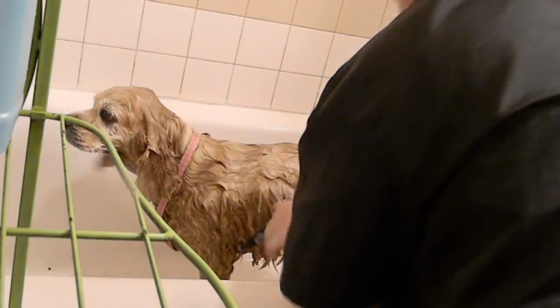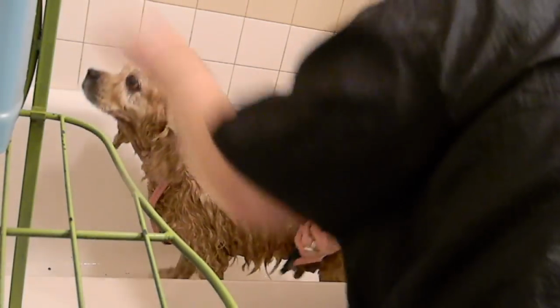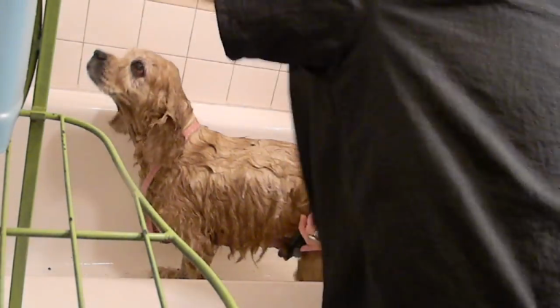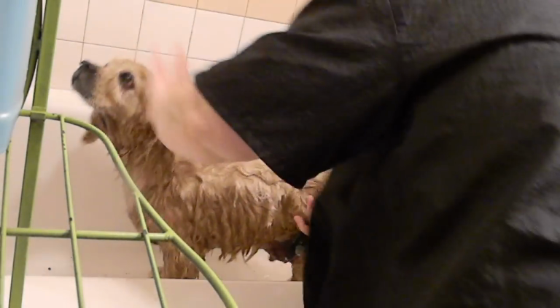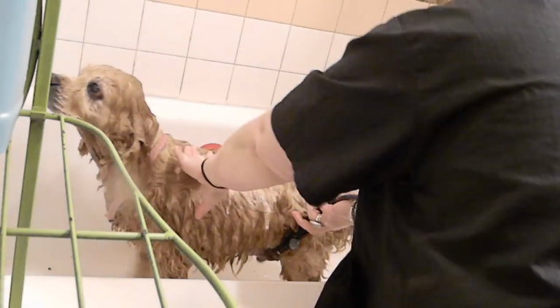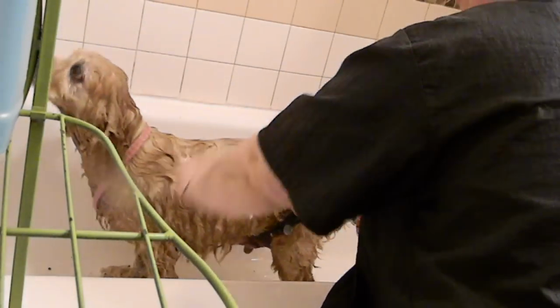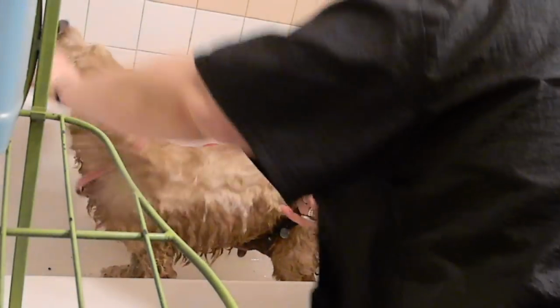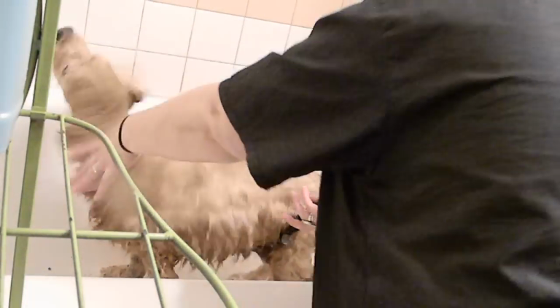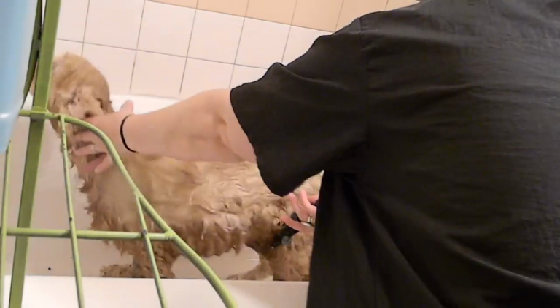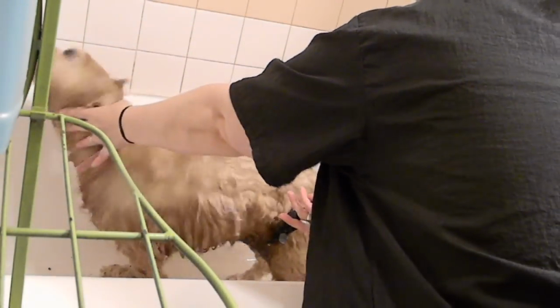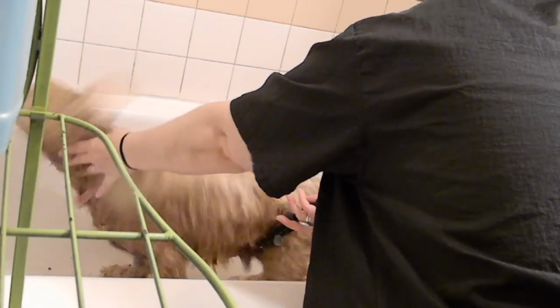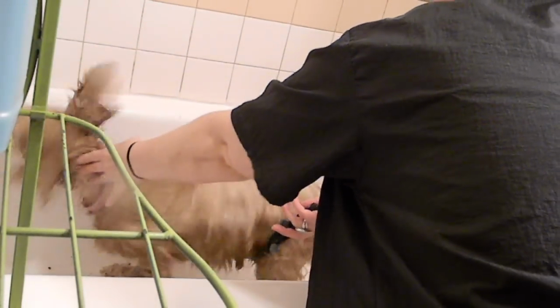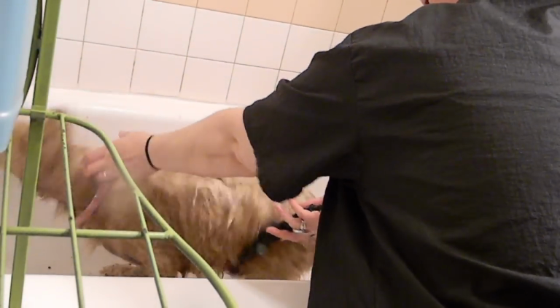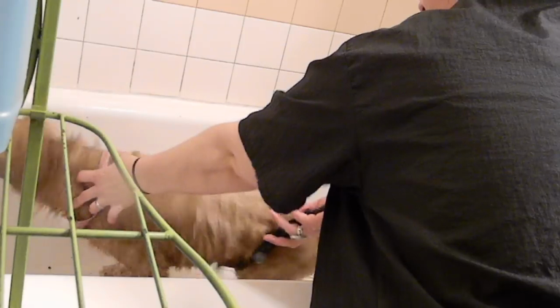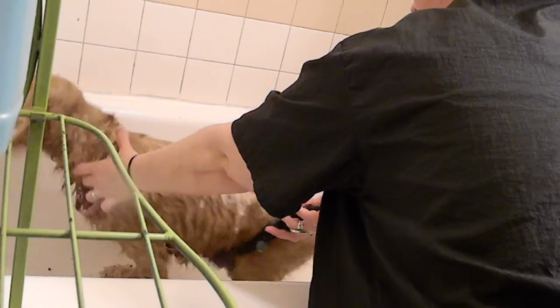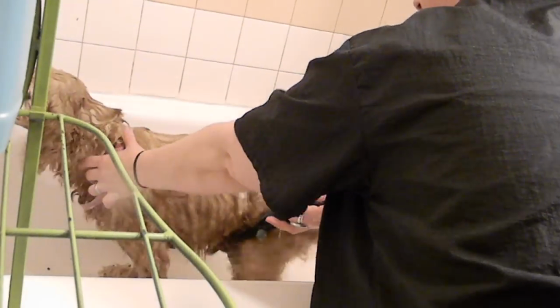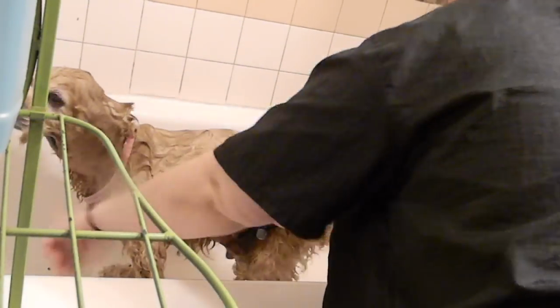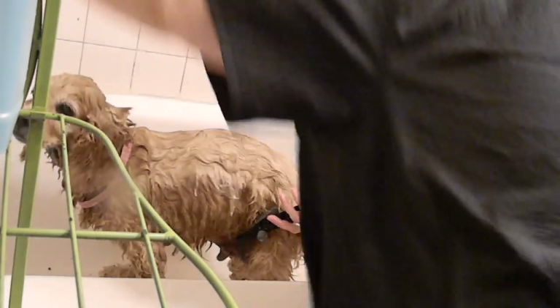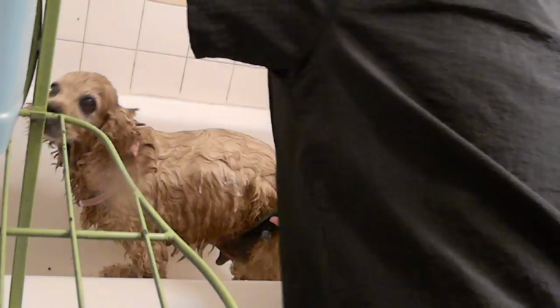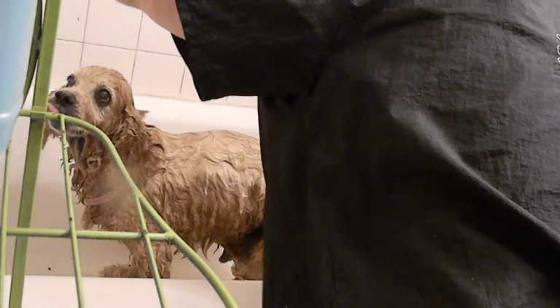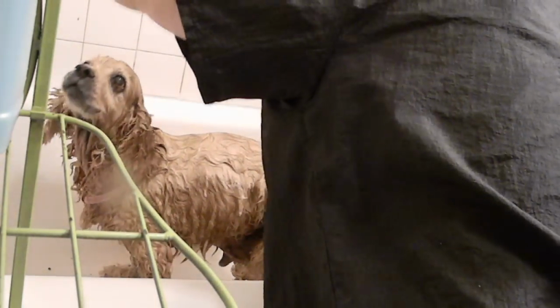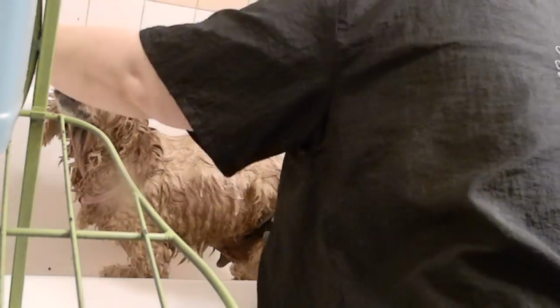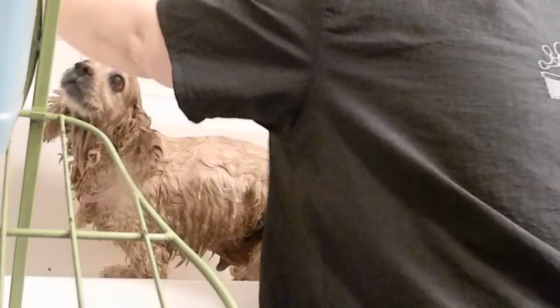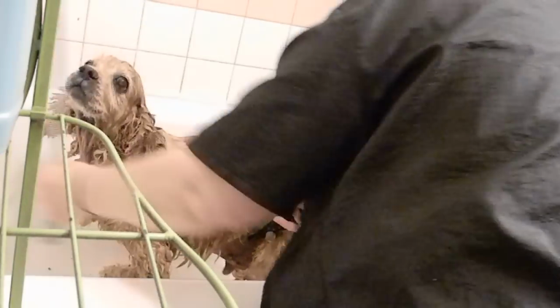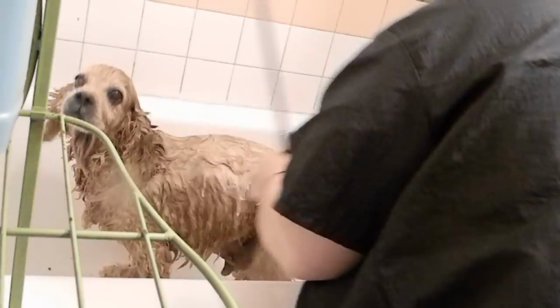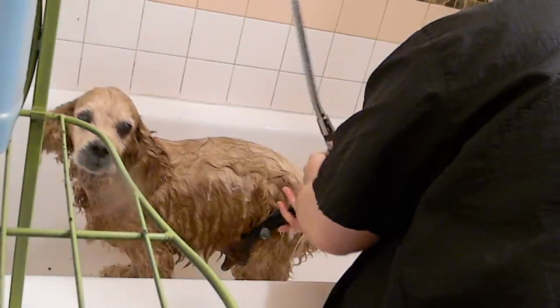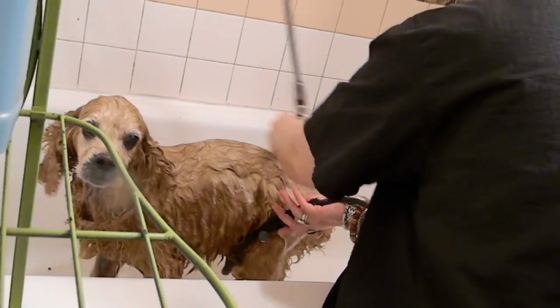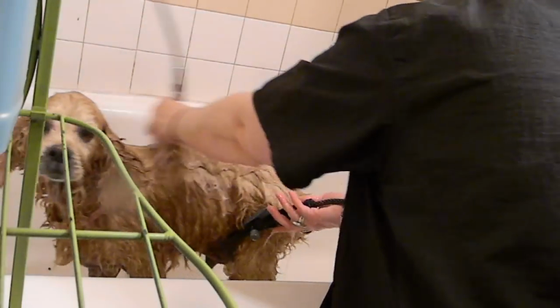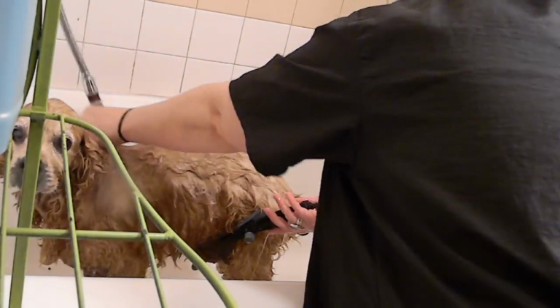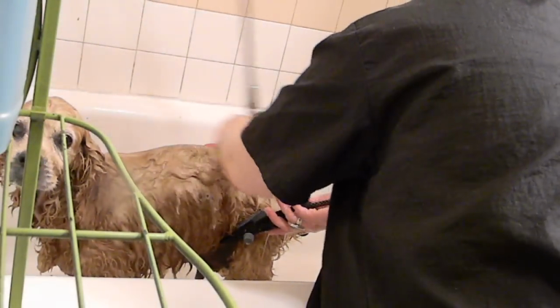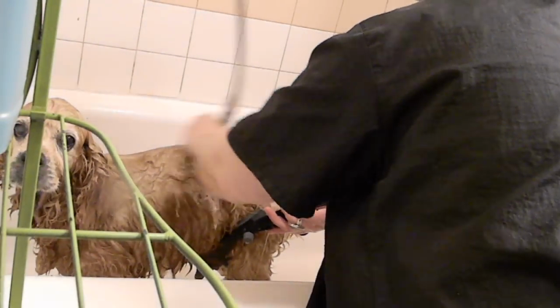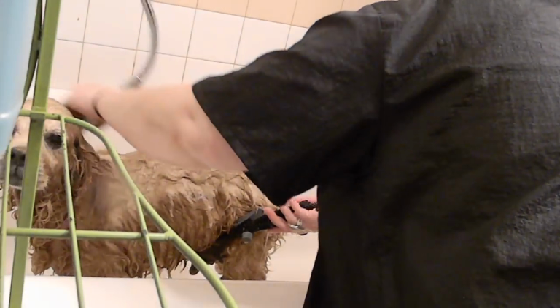He's had cool shampoo on him, and I don't want him to get chilled, so I'm up to a little bit of a warm rinse just to keep him warm.